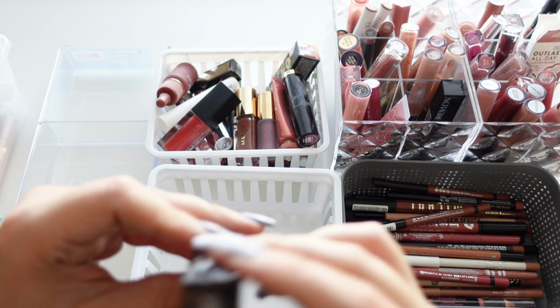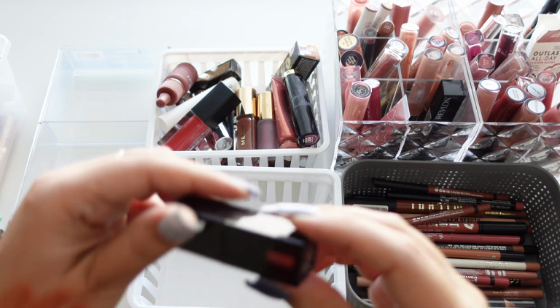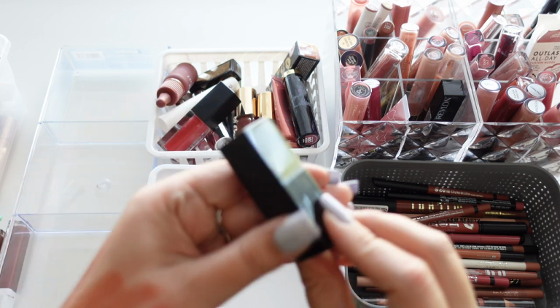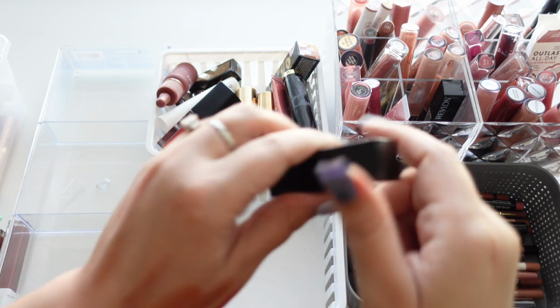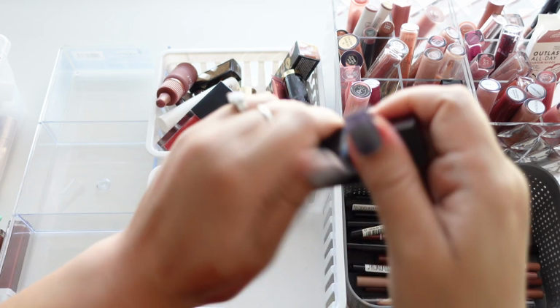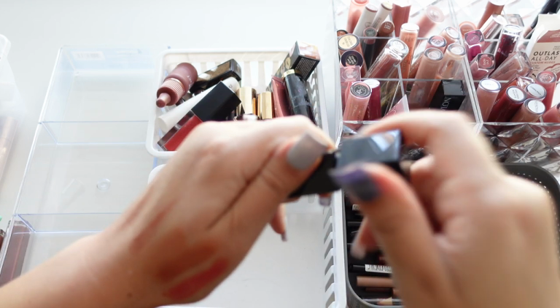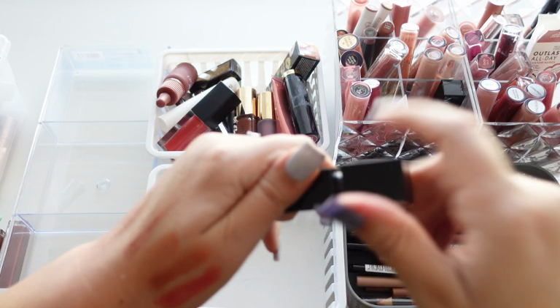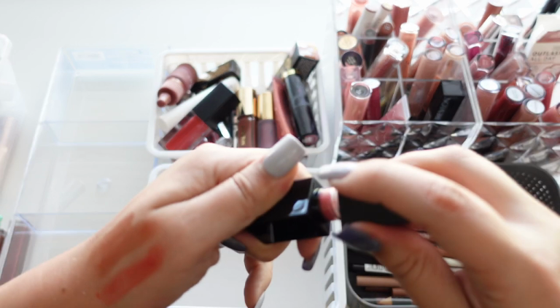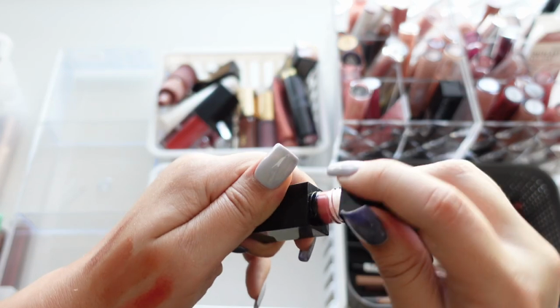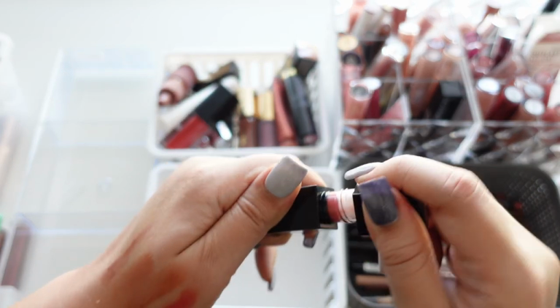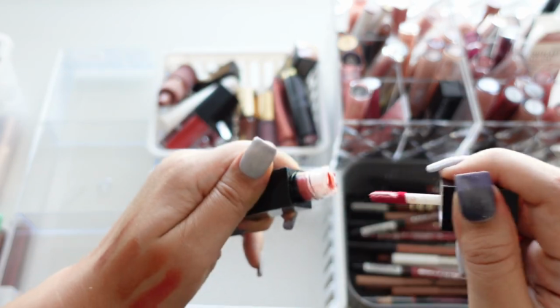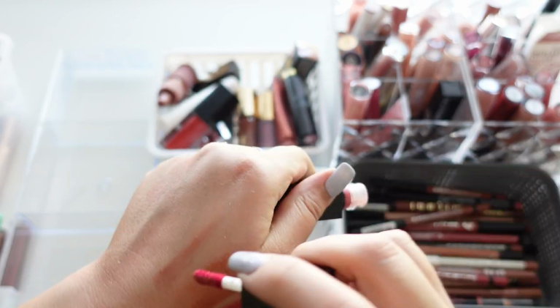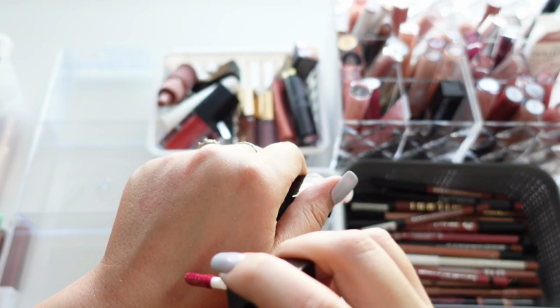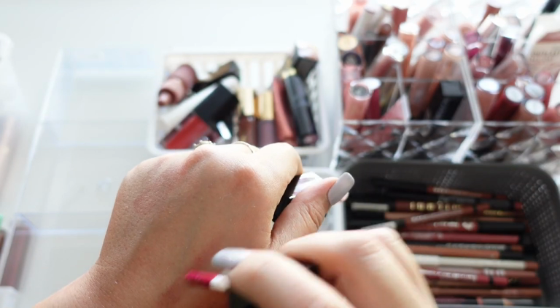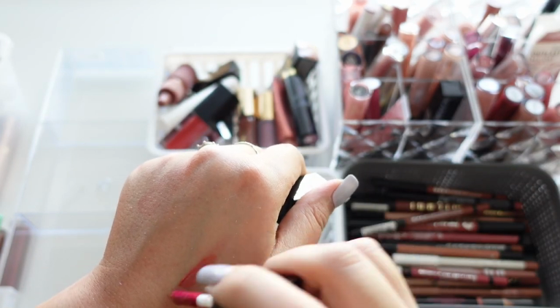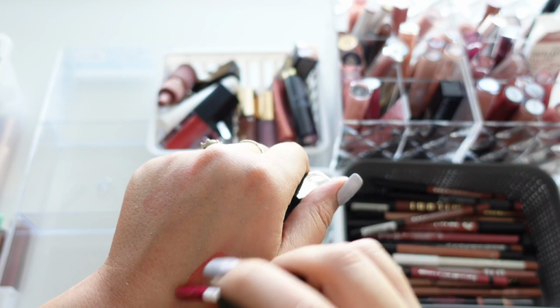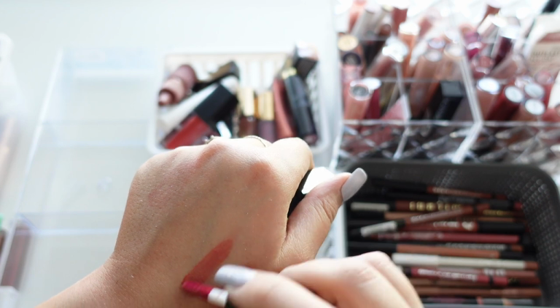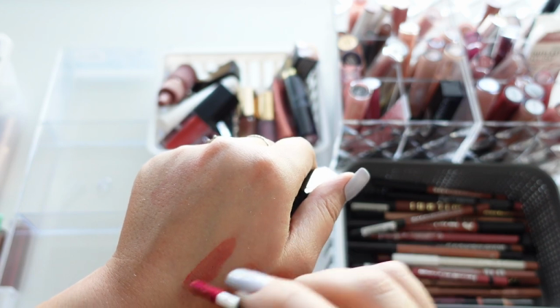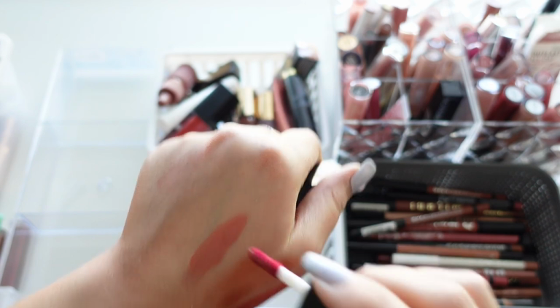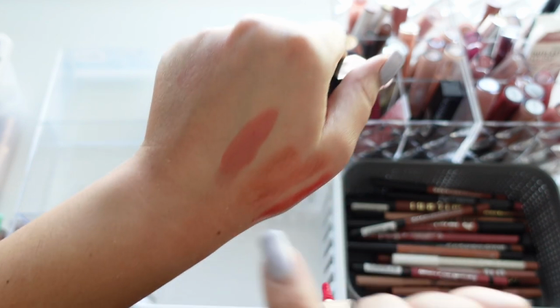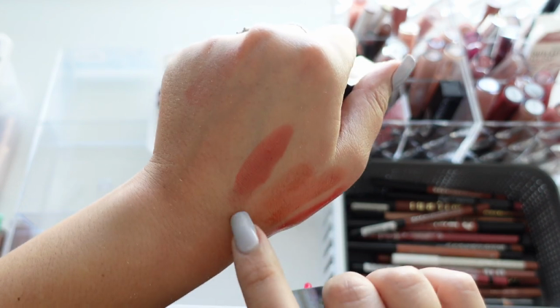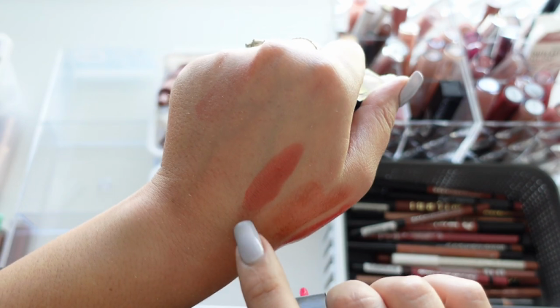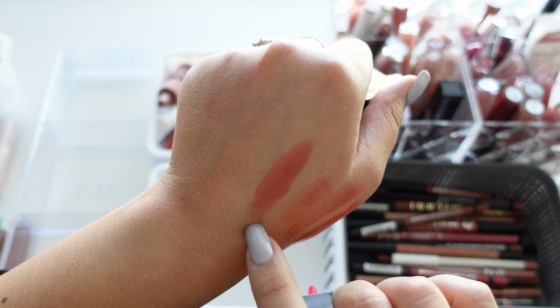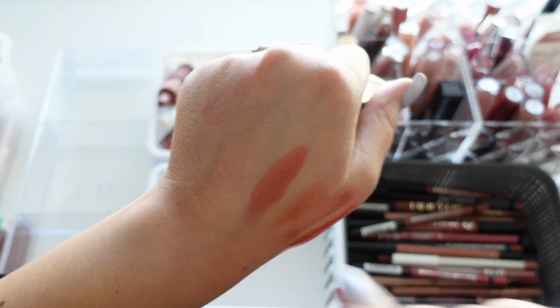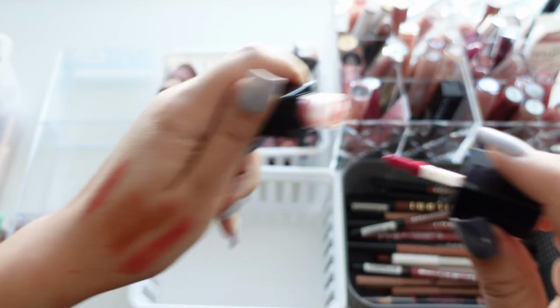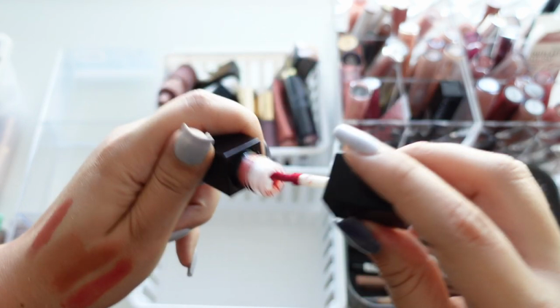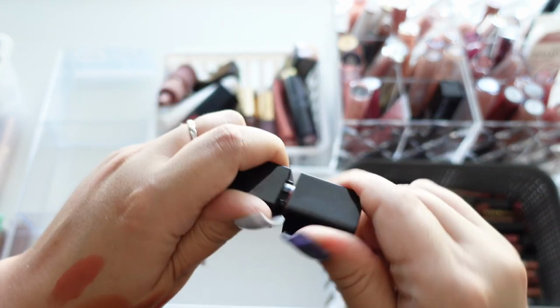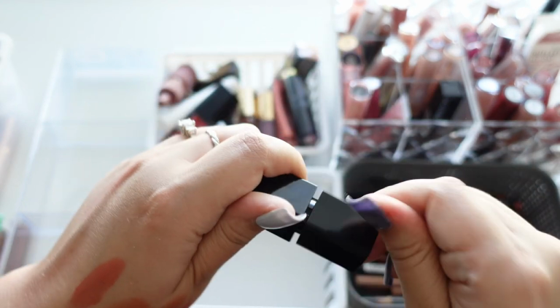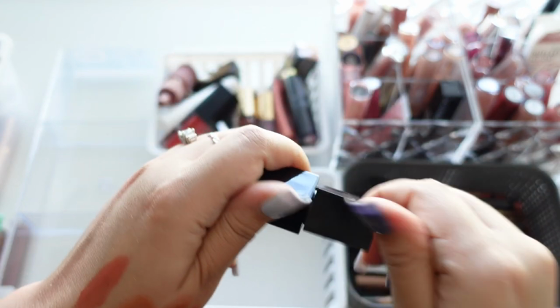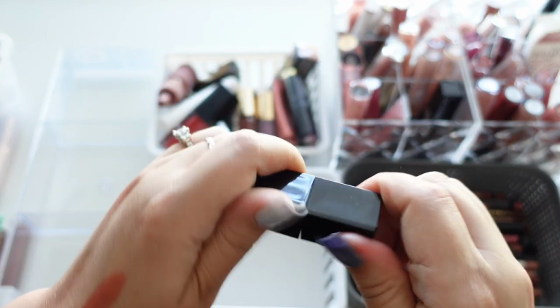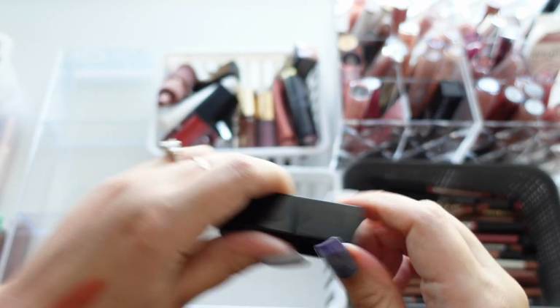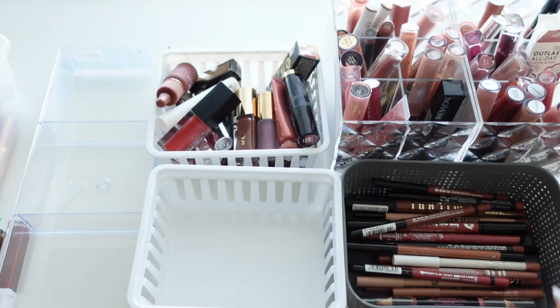Then we have Power Mauve, which looks kind of pink. I didn't really like it — yeah, it pulls a little bit more pink on my lips, so I'm going to get rid of that one.